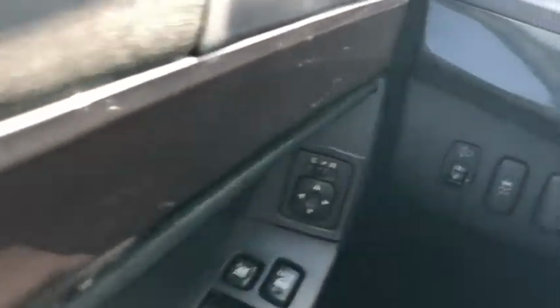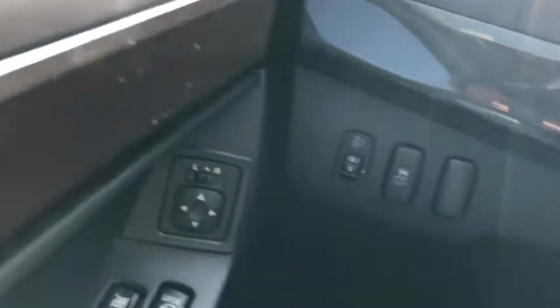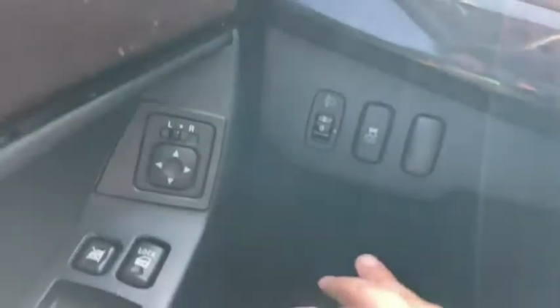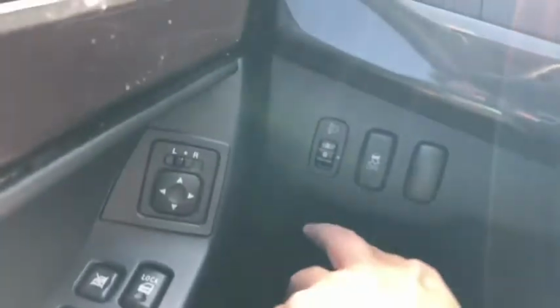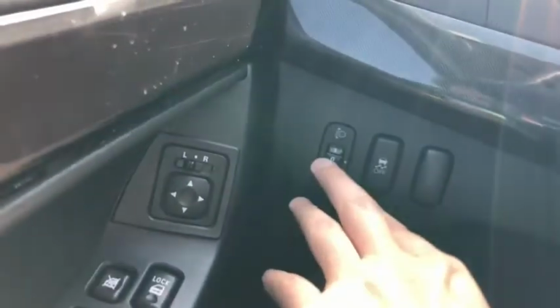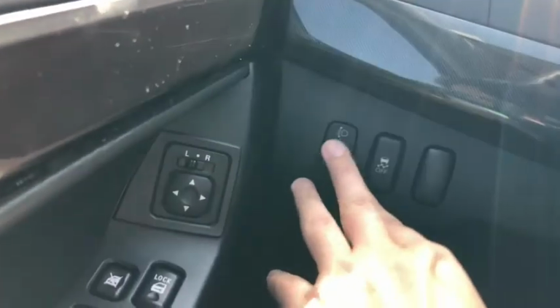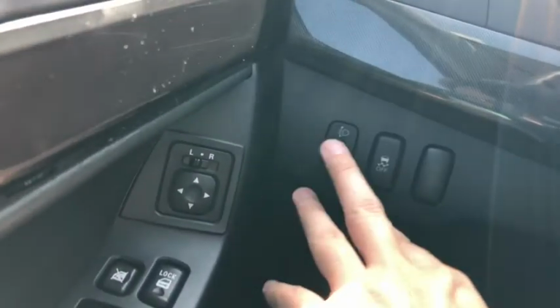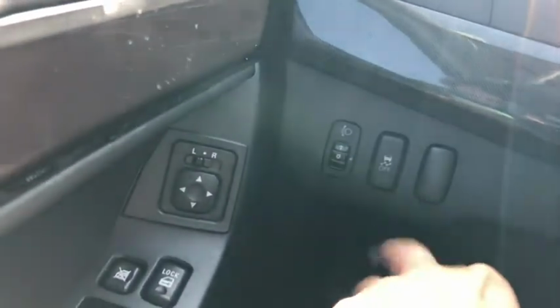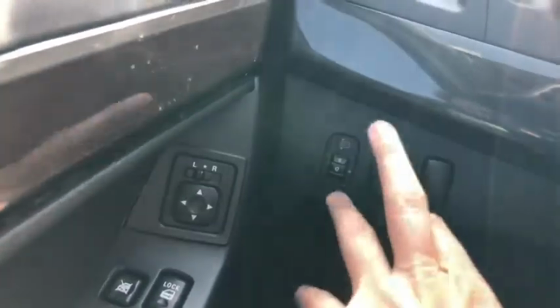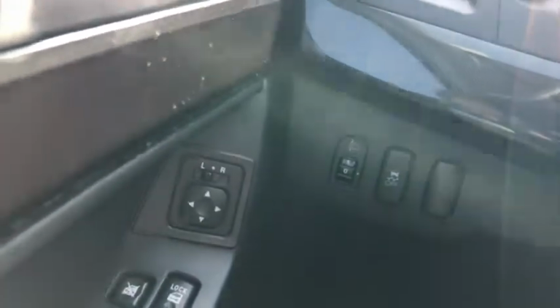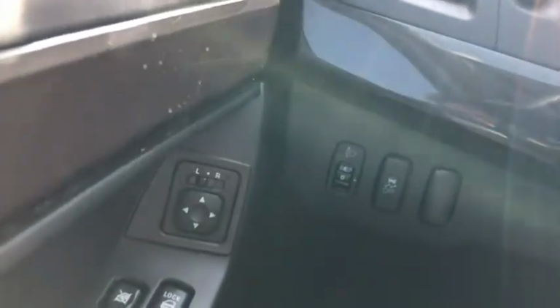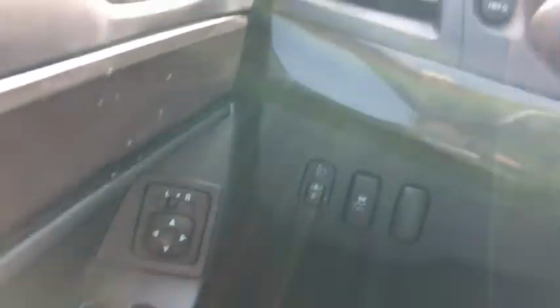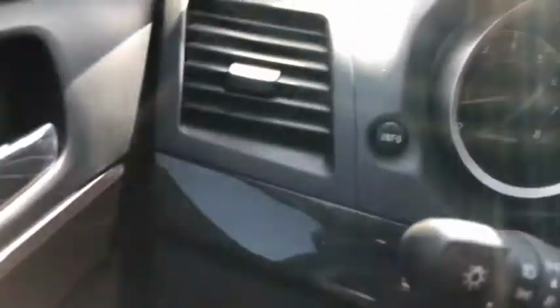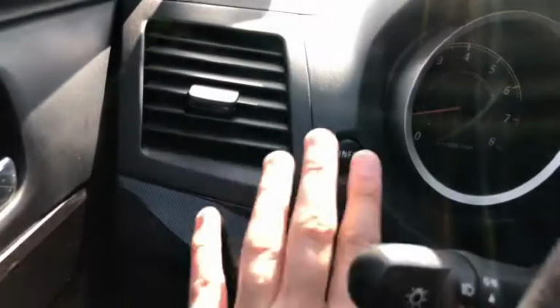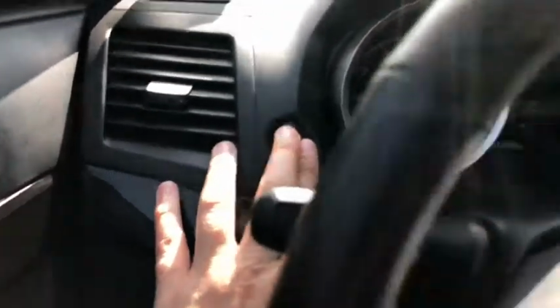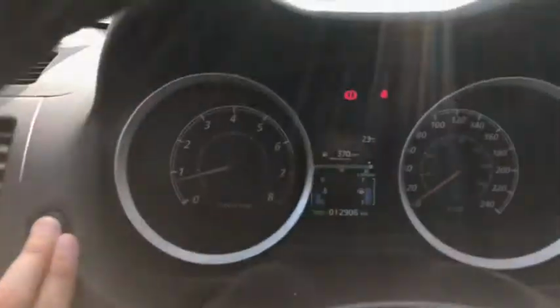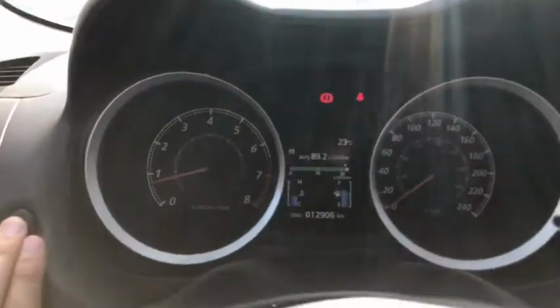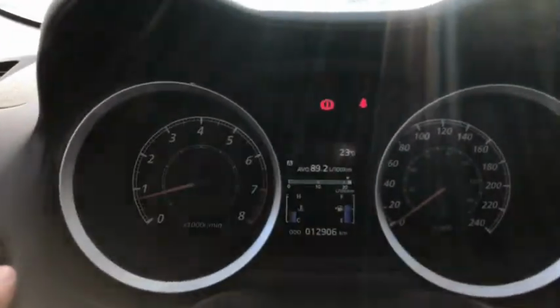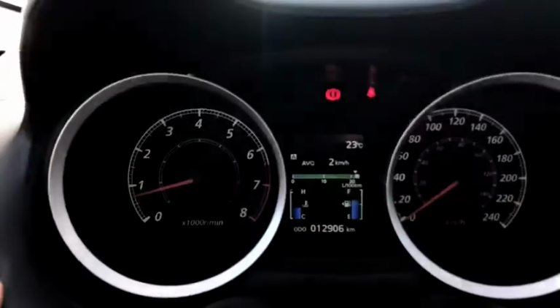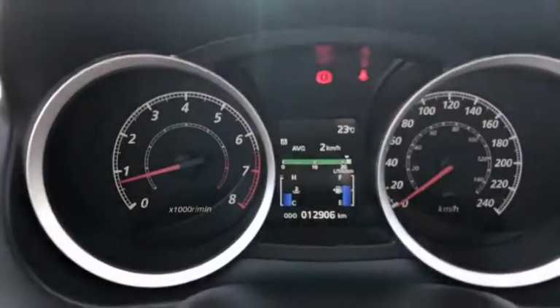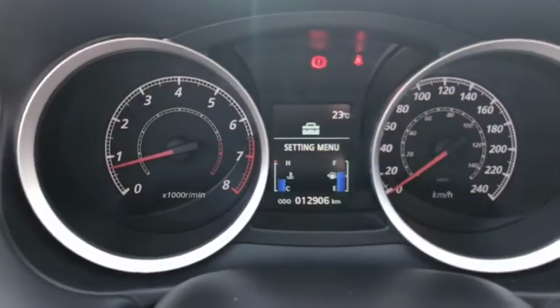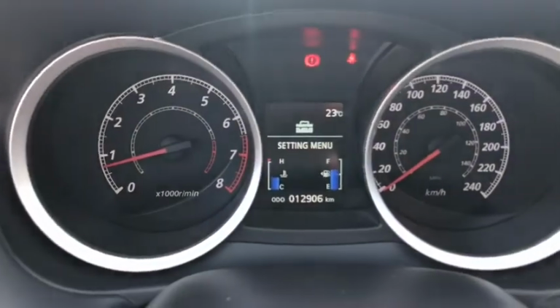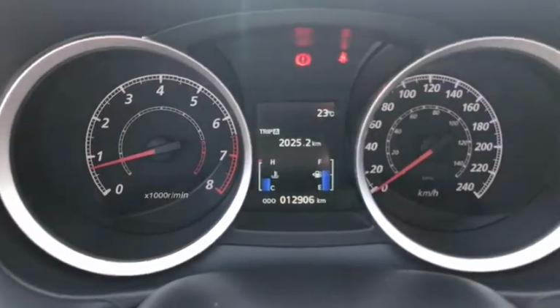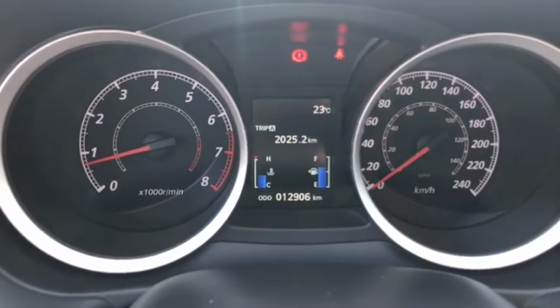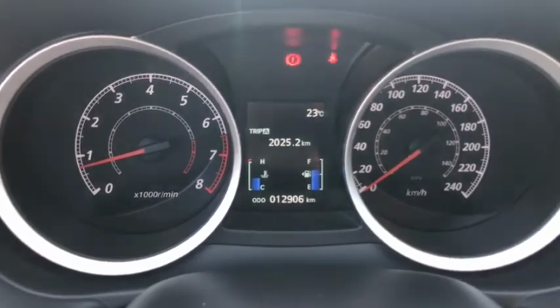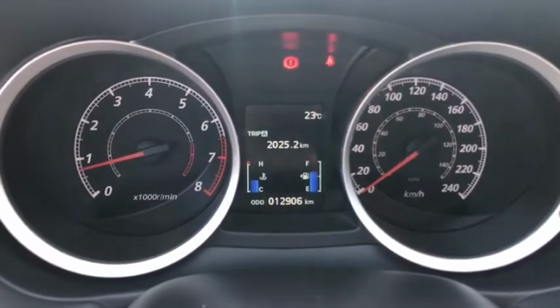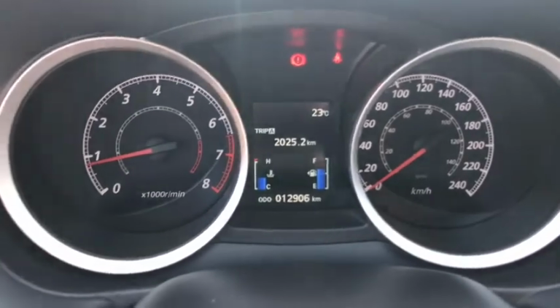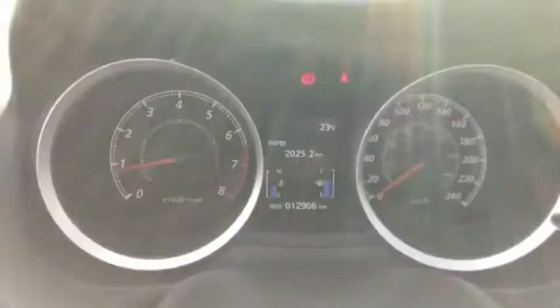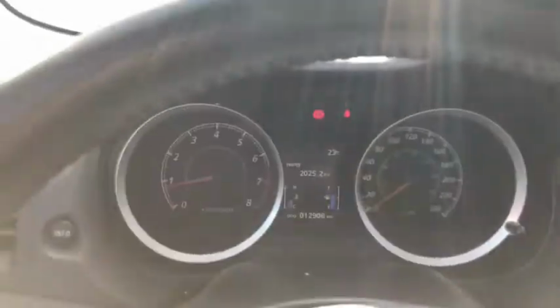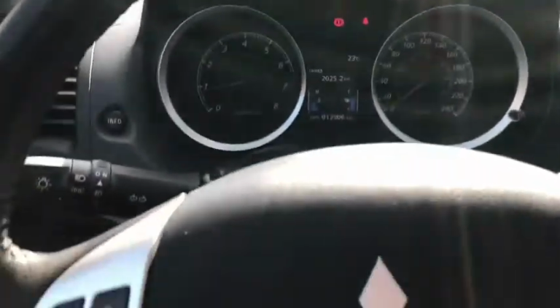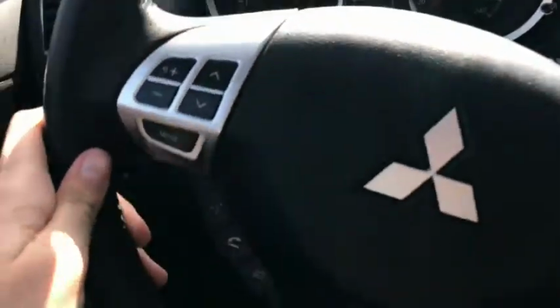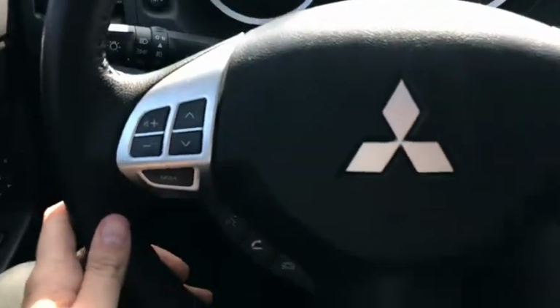Just to the right of that you do have your headlight control, and you also have your traction control. Up above you have your information button which will allow you to switch through some of the information that's on your dash. You can see this car only has about 12,000 kilometers on it, so it hasn't been driven very much.